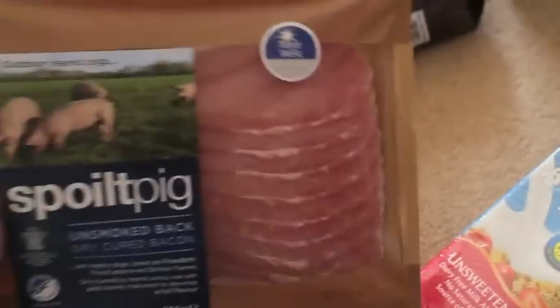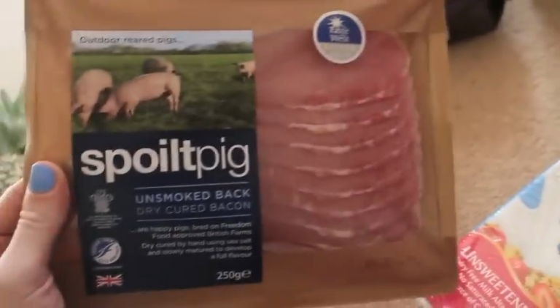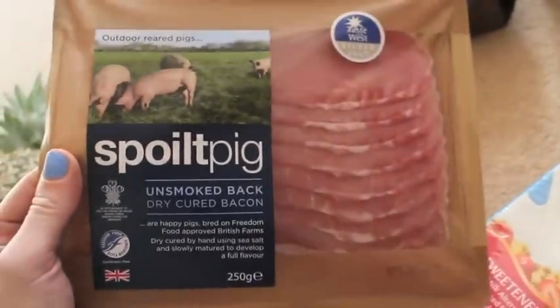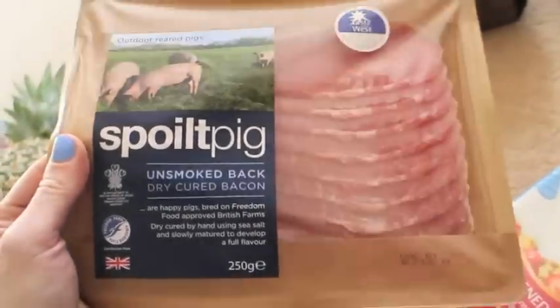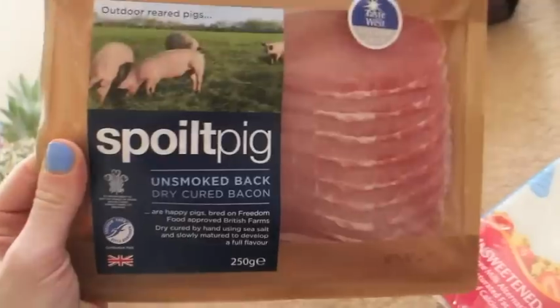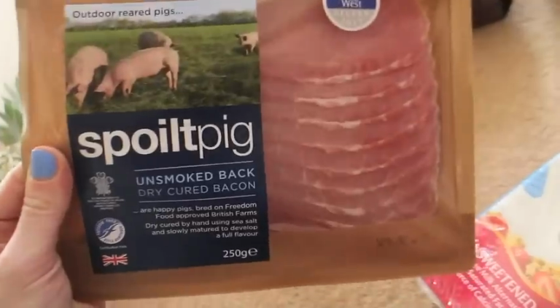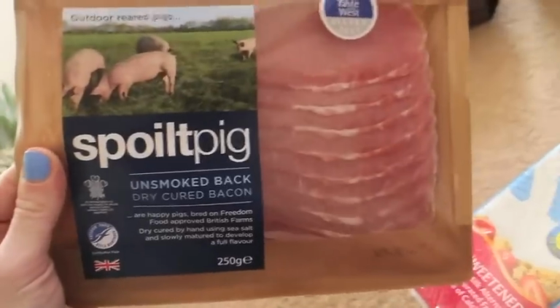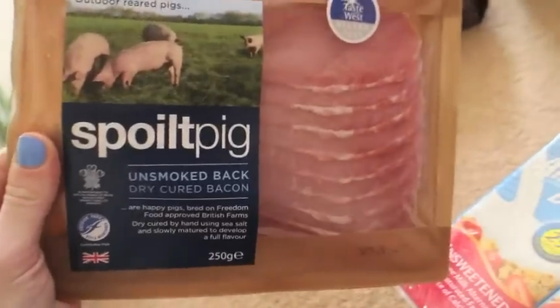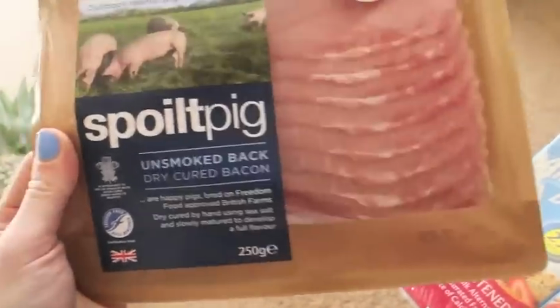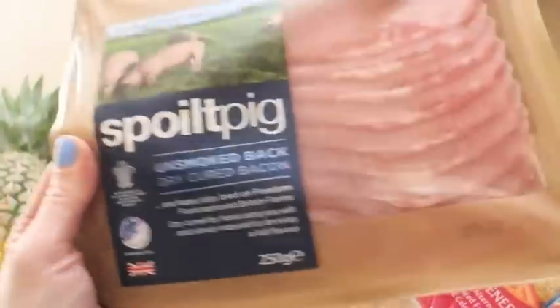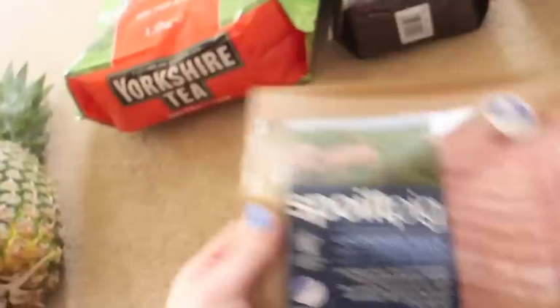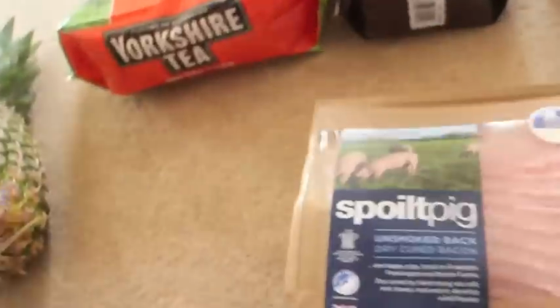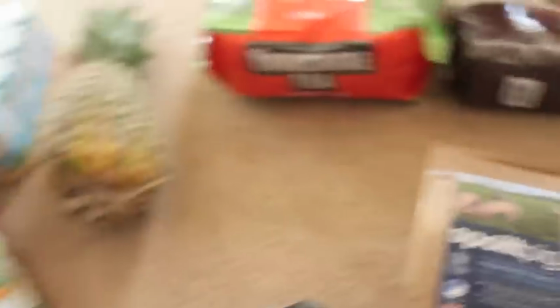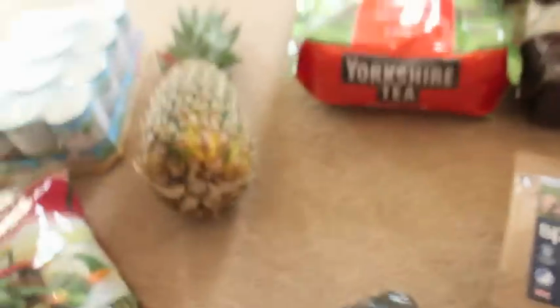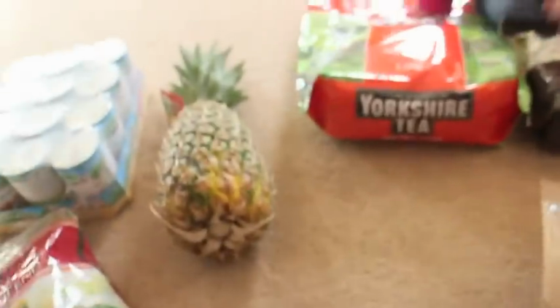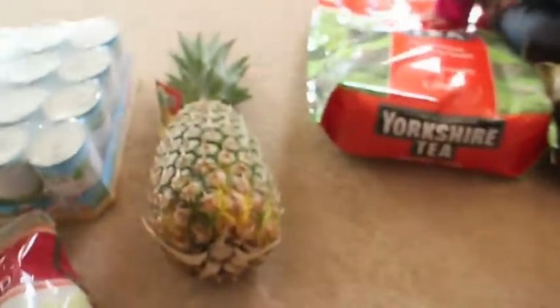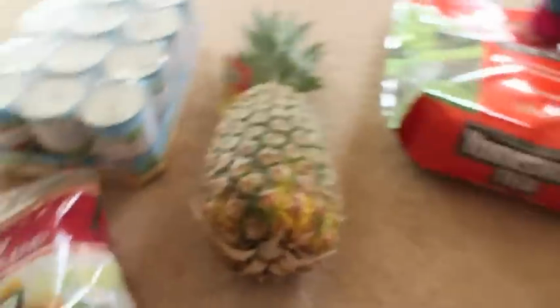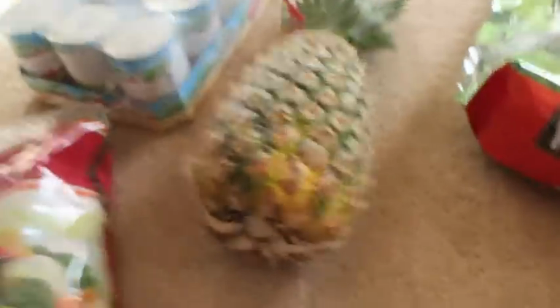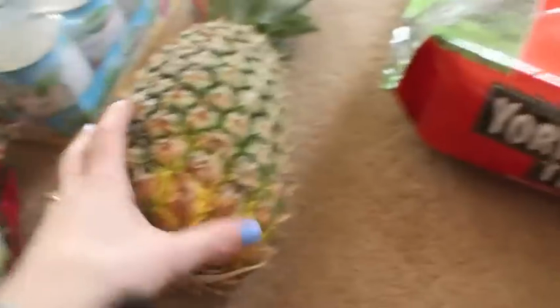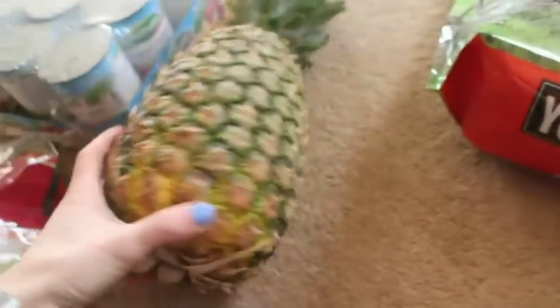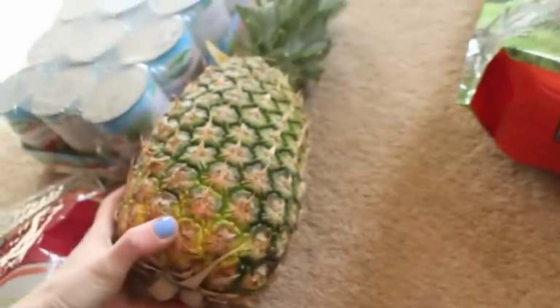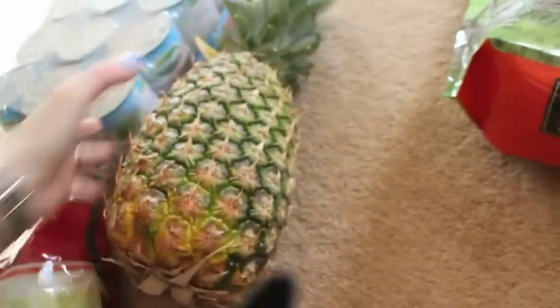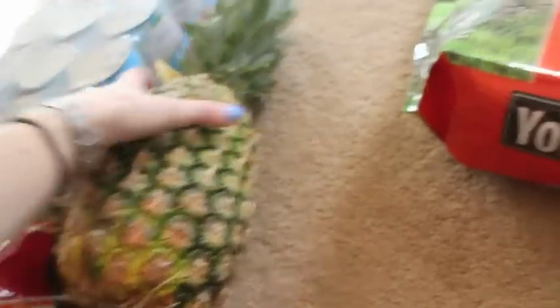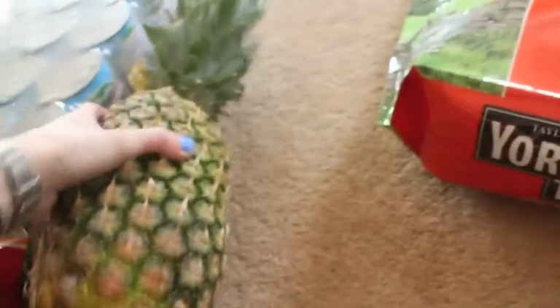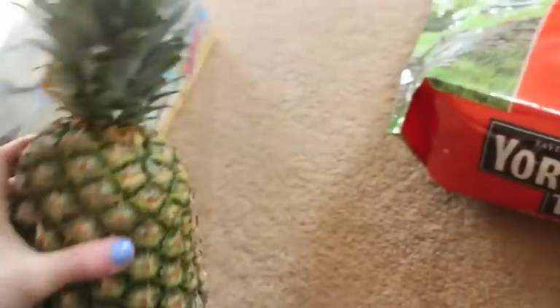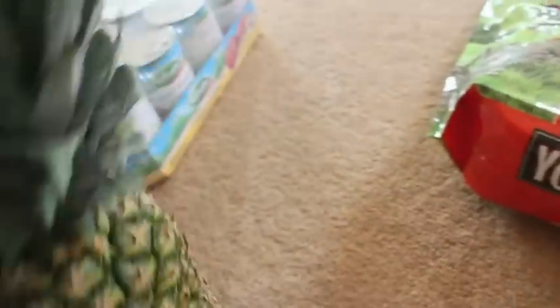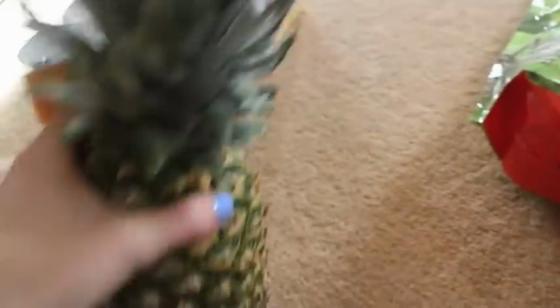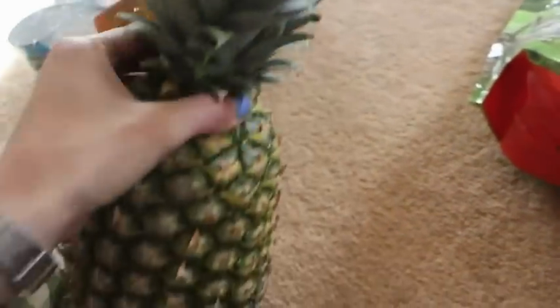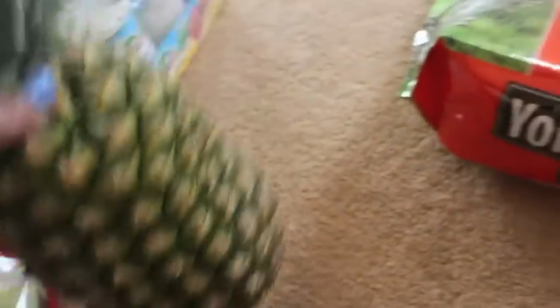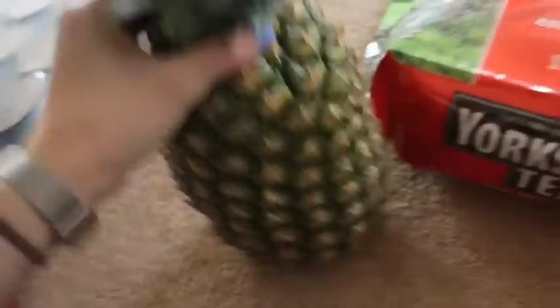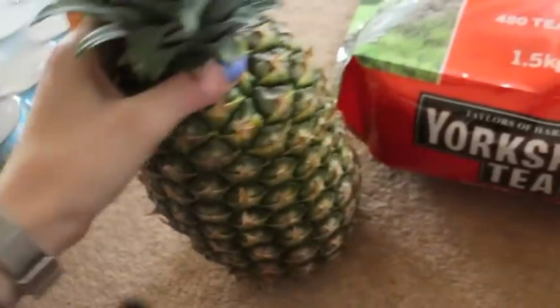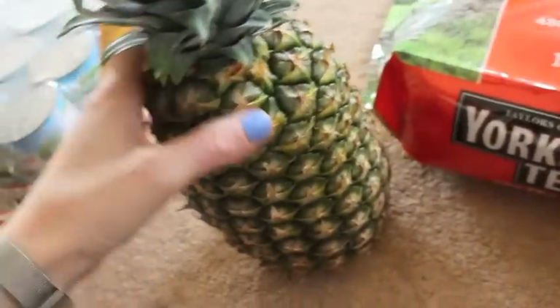I'm always going to get the bacon from there because it's cheaper and I just like this bacon. I got a huge pineapple — this was £1.99 for a large pineapple. I've been liking pineapple in smoothies lately; it really sweetens it nicely.